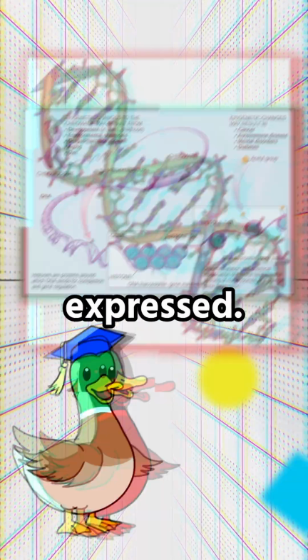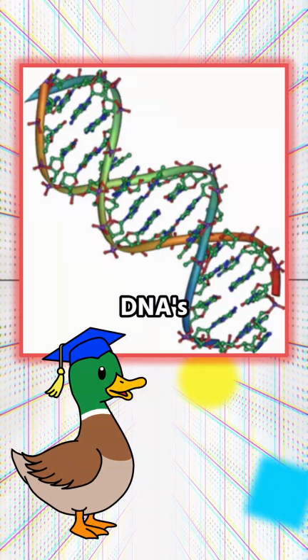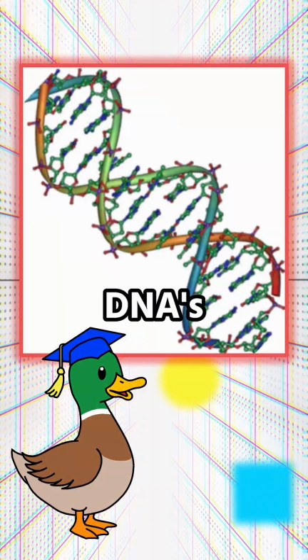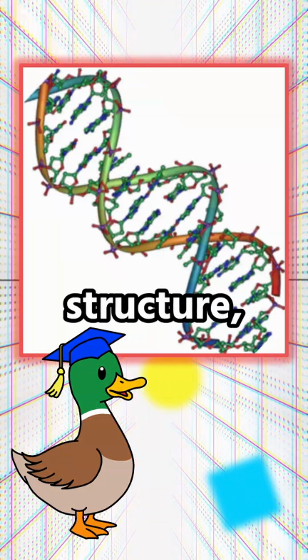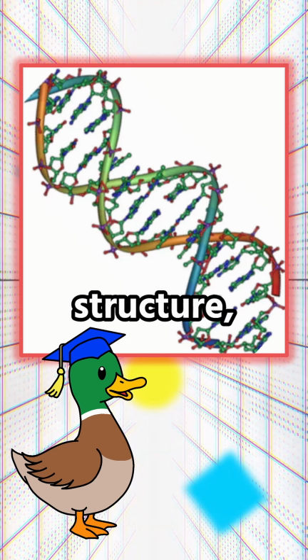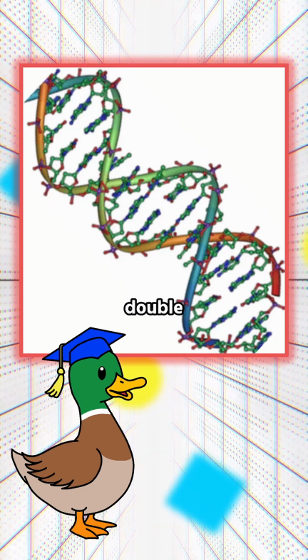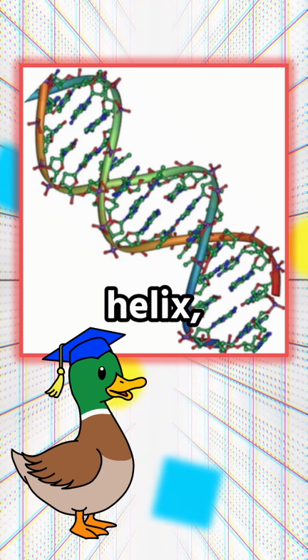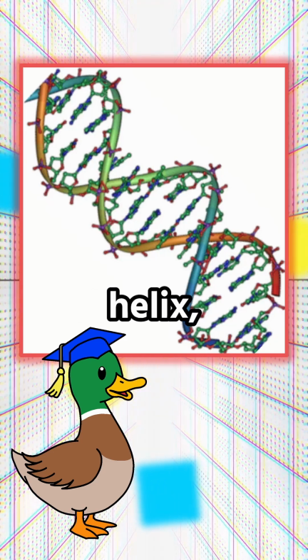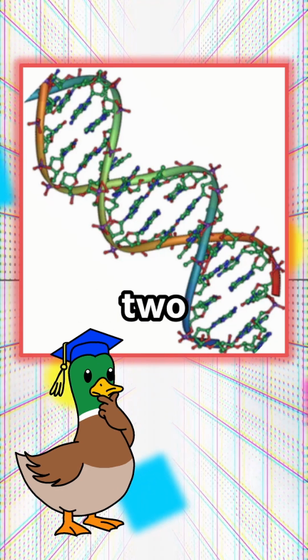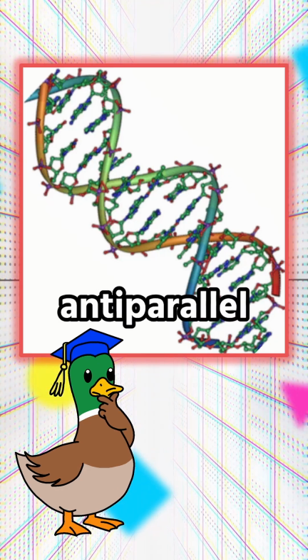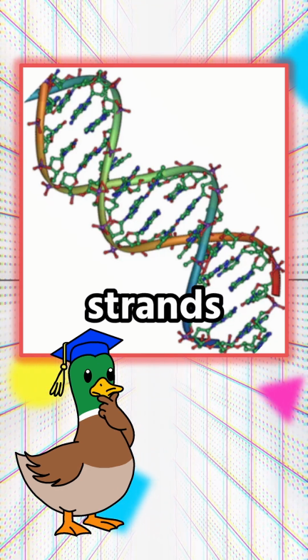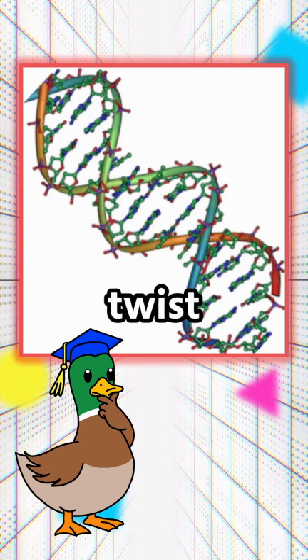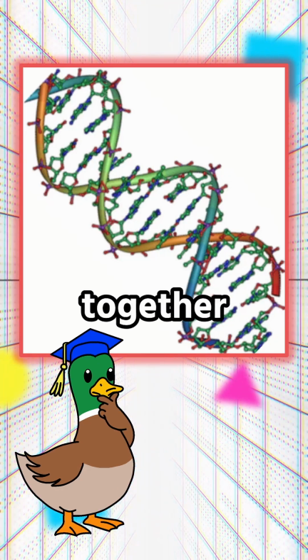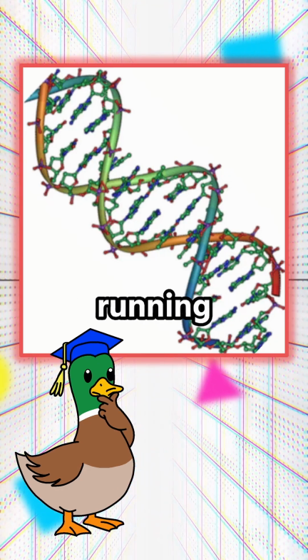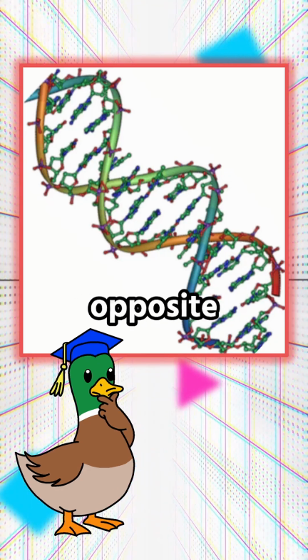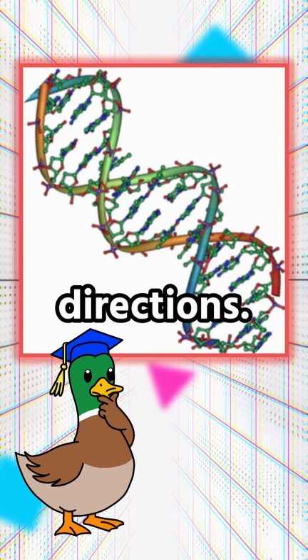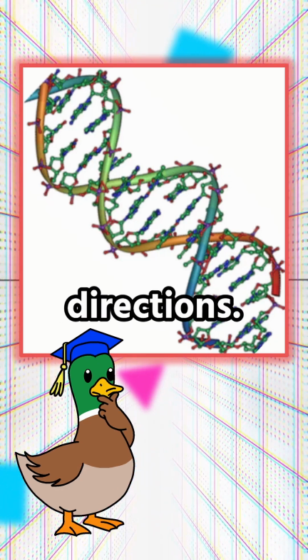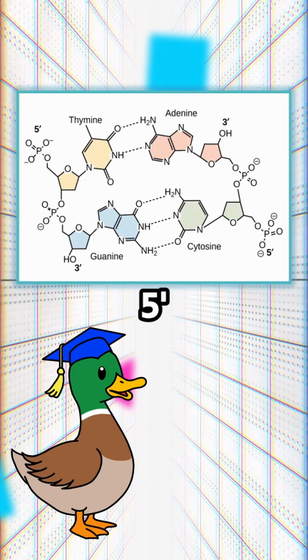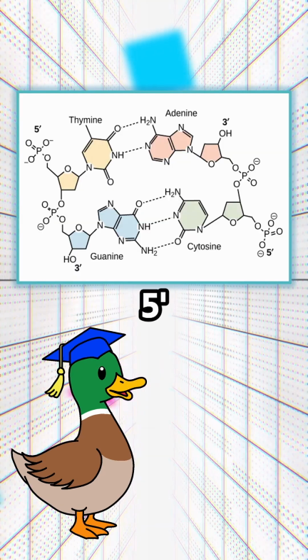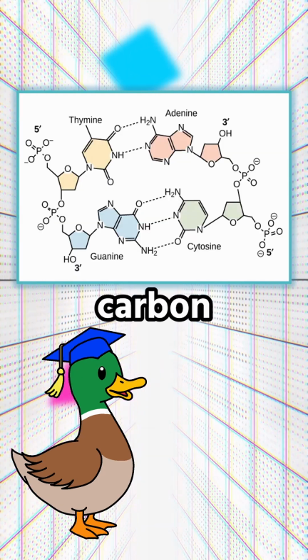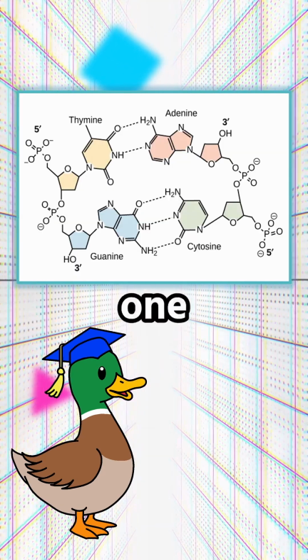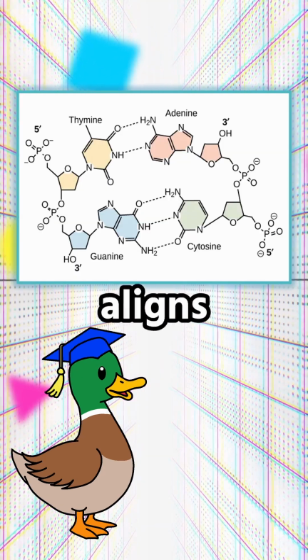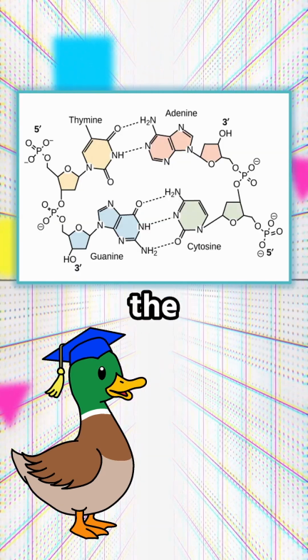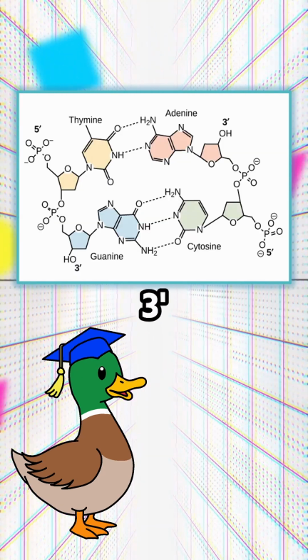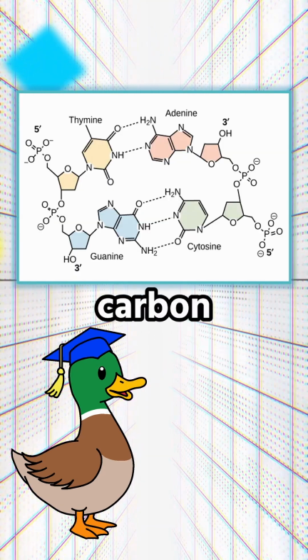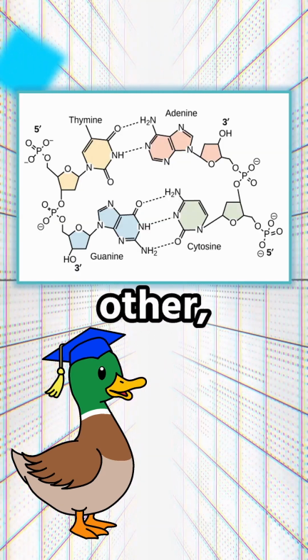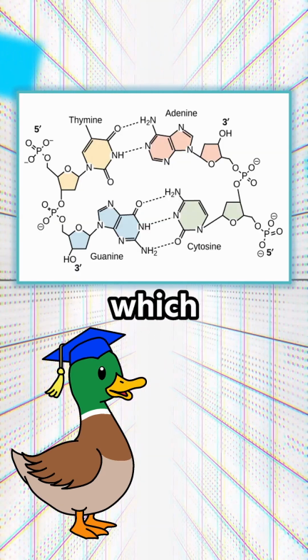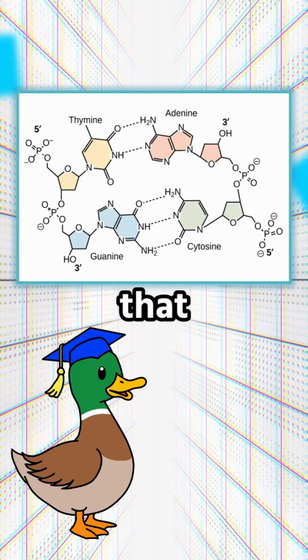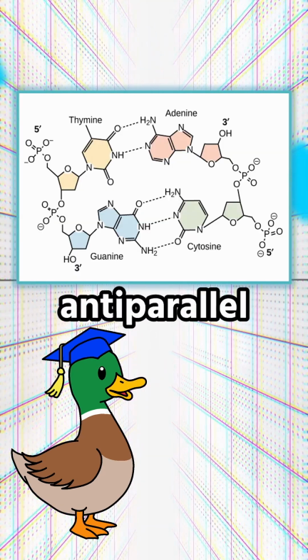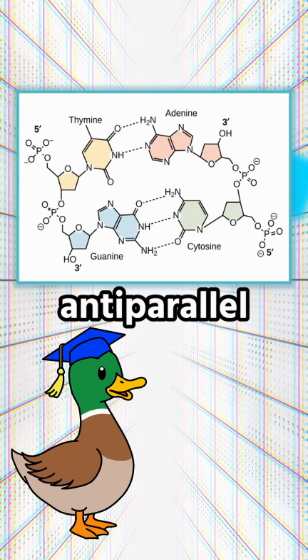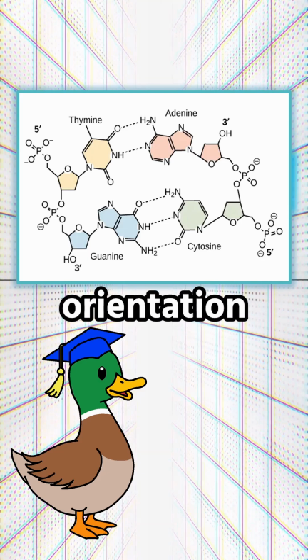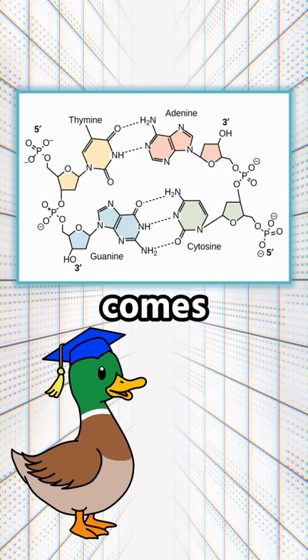Now, we can't forget DNA's classic structure: the double helix, where two anti-parallel strands twist together while running in opposite directions. The five-prime carbon end of one strand aligns with the three-prime carbon end of the other, which is where that anti-parallel orientation comes from.